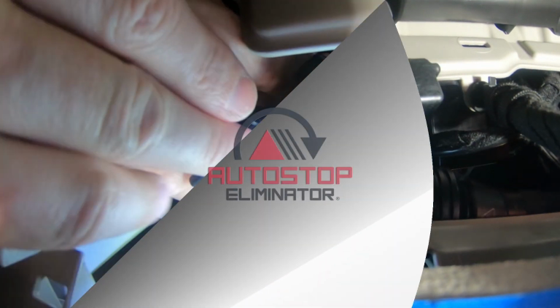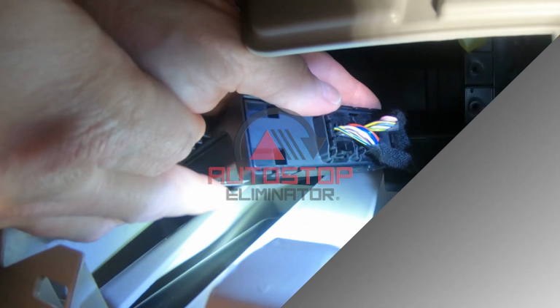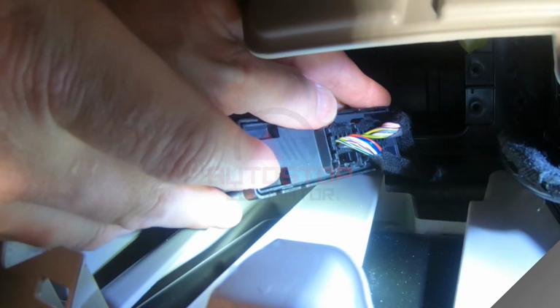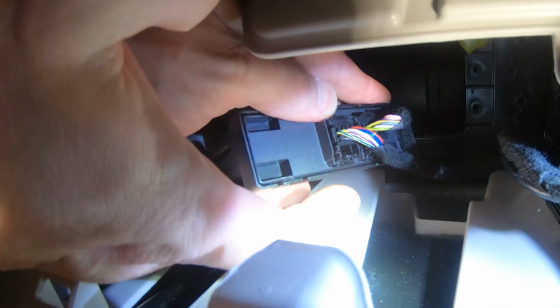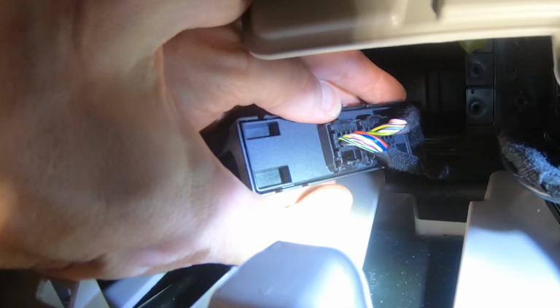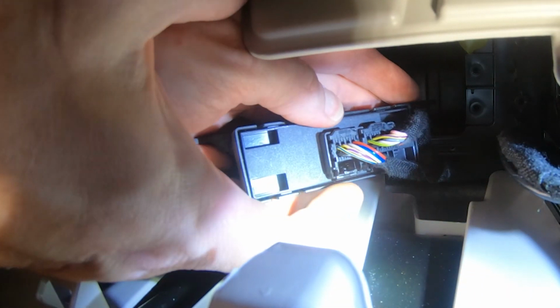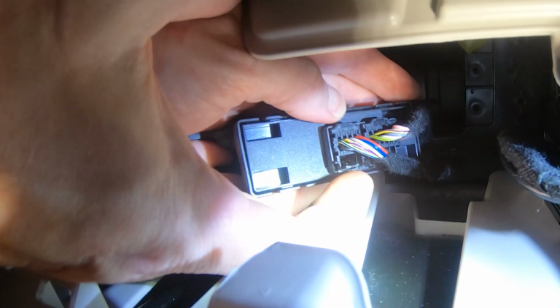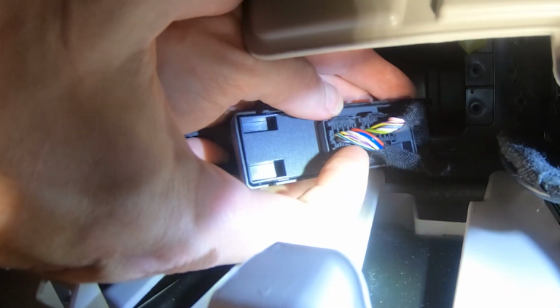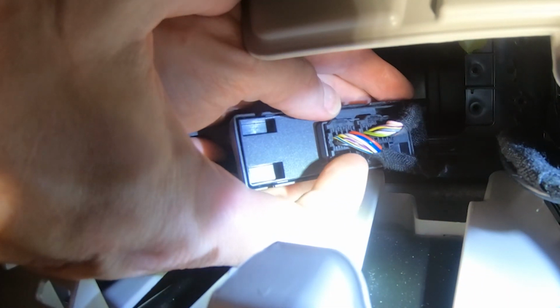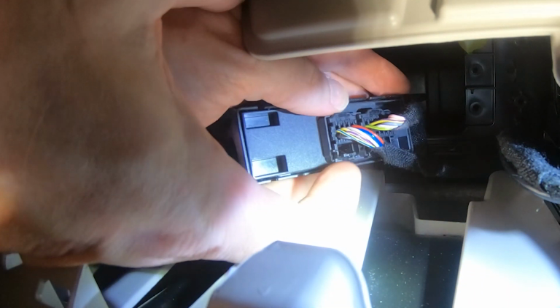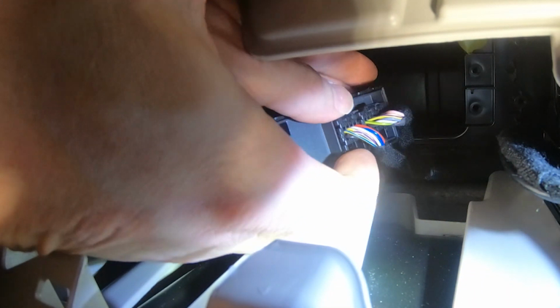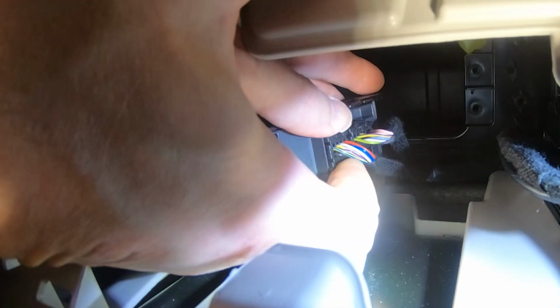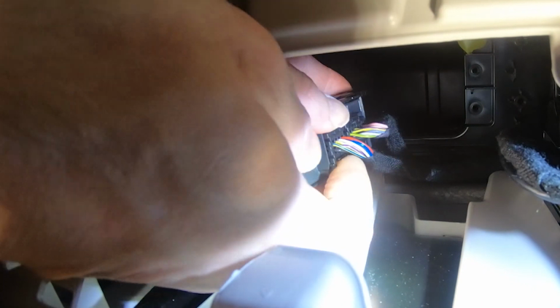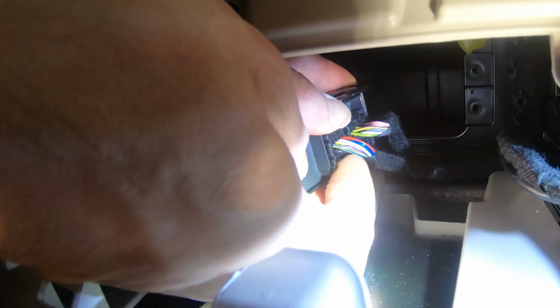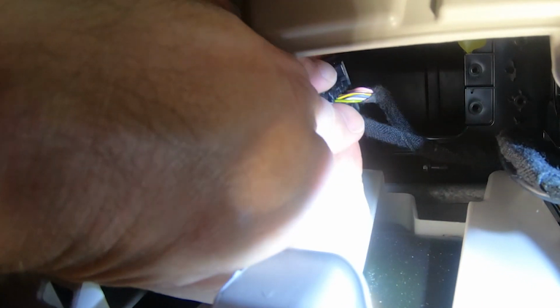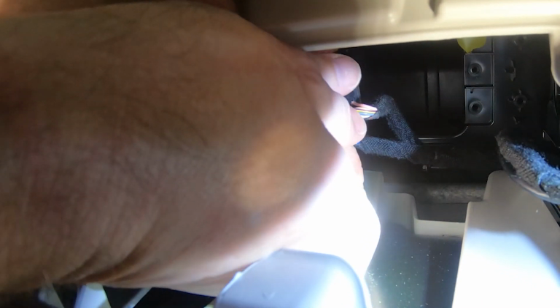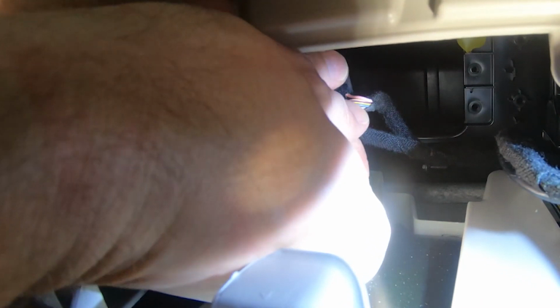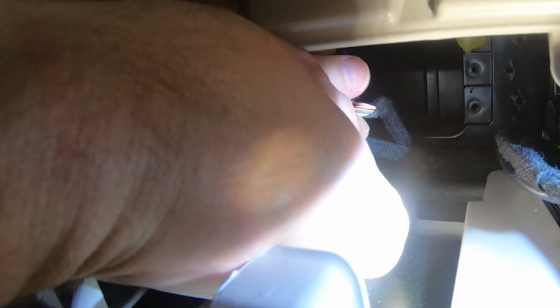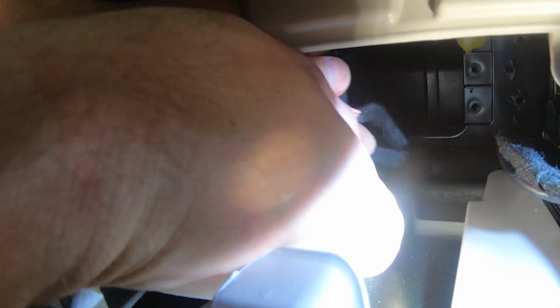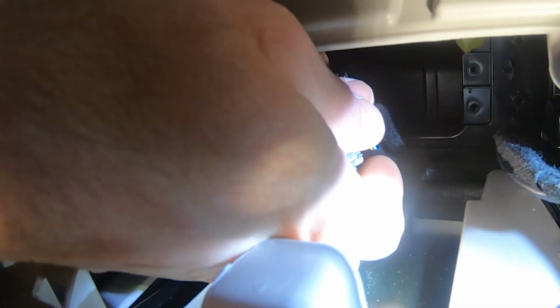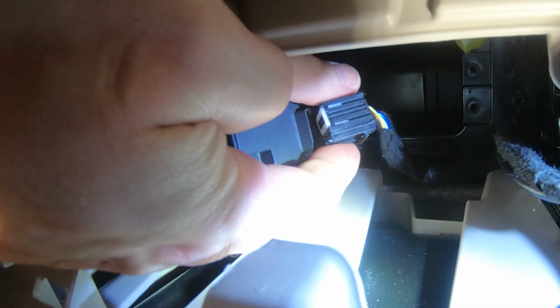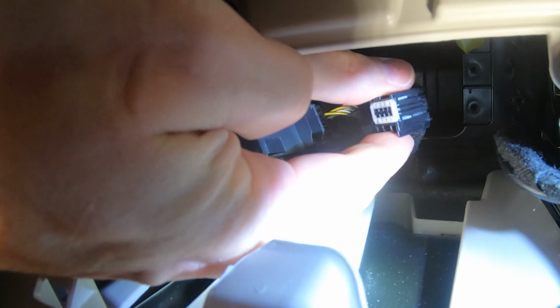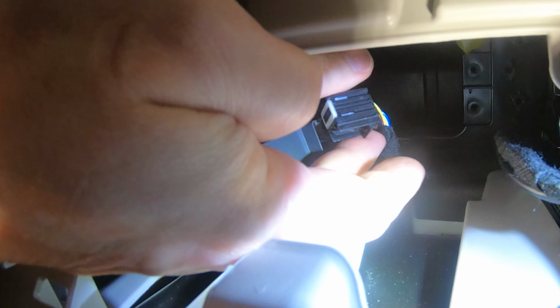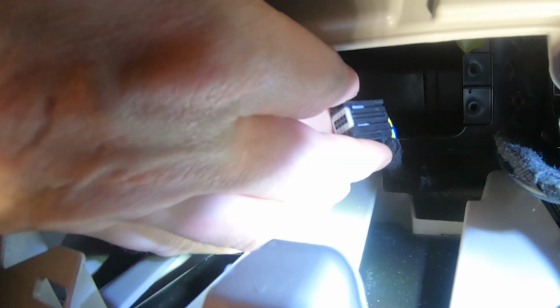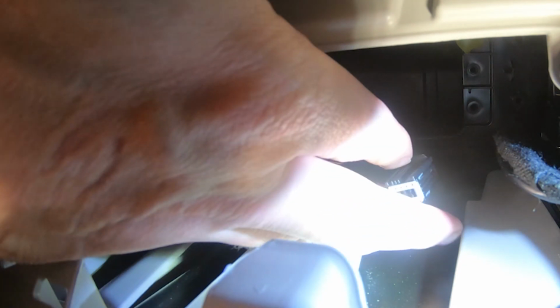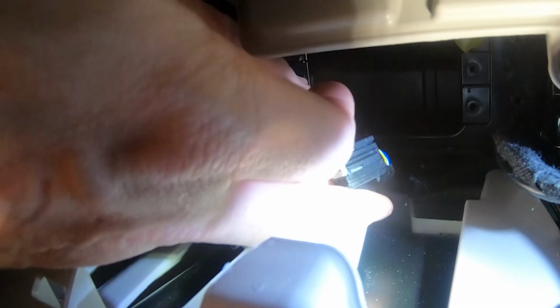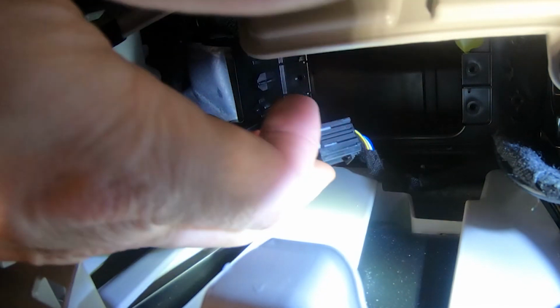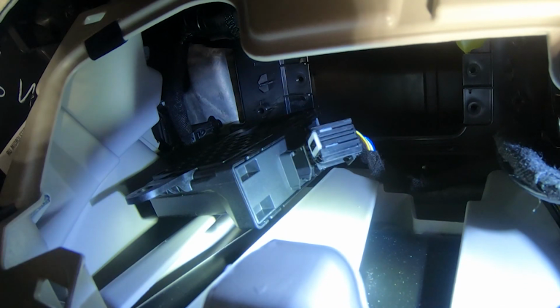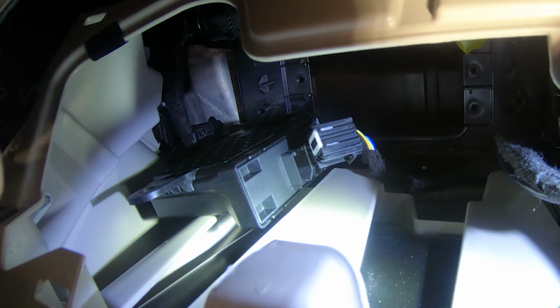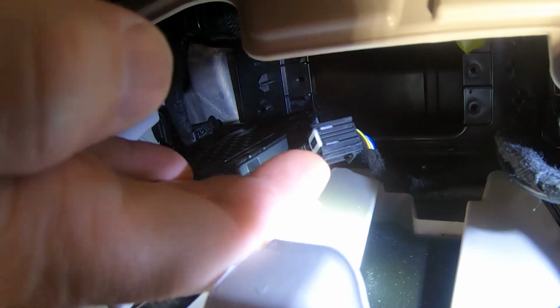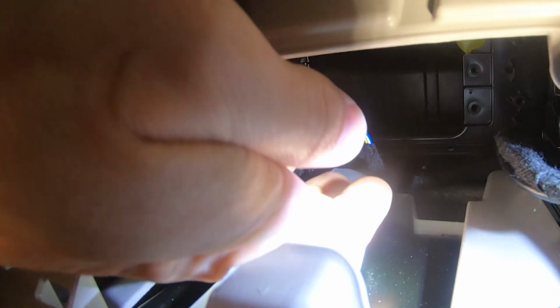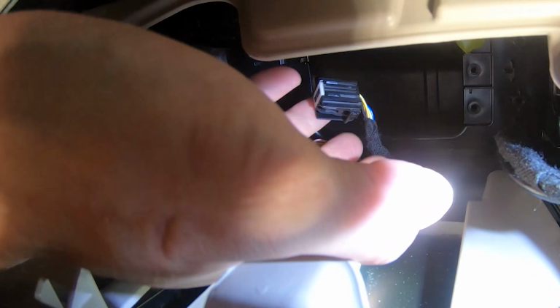Next, disconnect the 8-position connector from the security gateway module. Be sure to hold the latch on the connector before attempting the disconnect. If the connector is stuck, use a small flat screwdriver to assist with the removal.